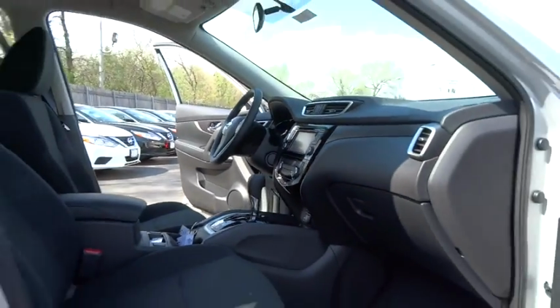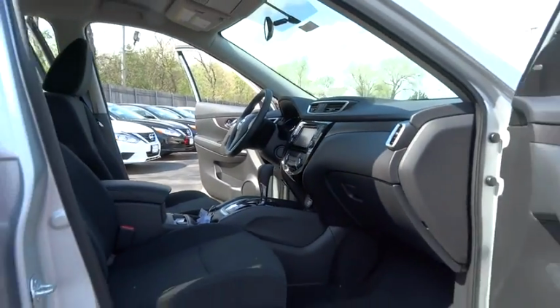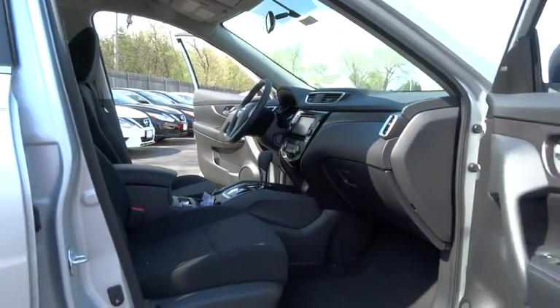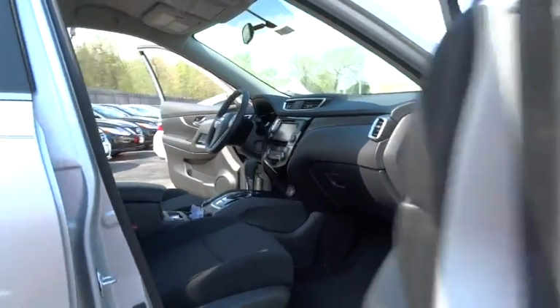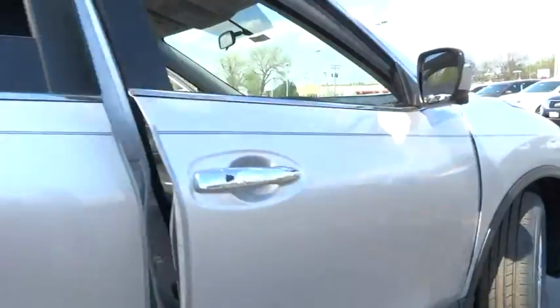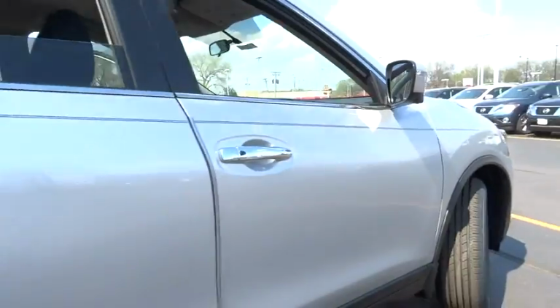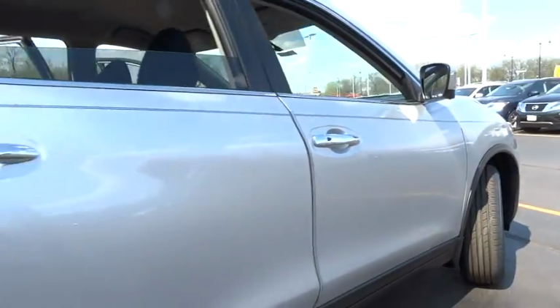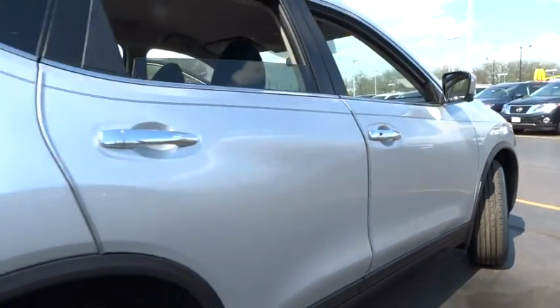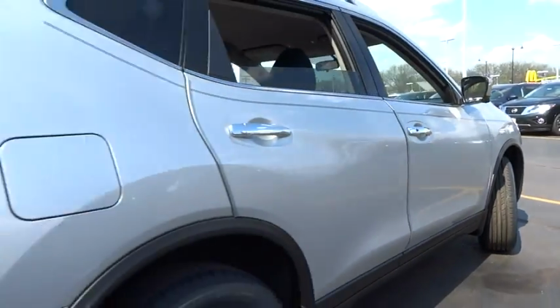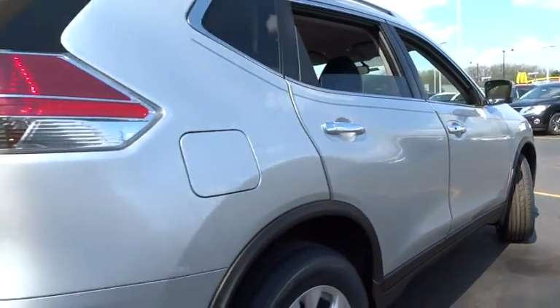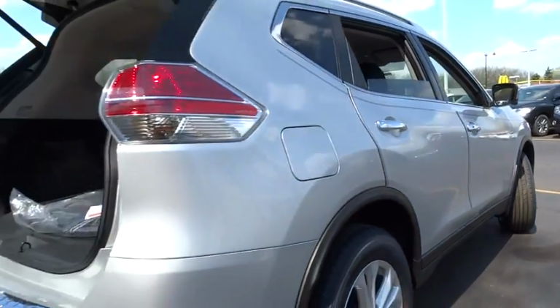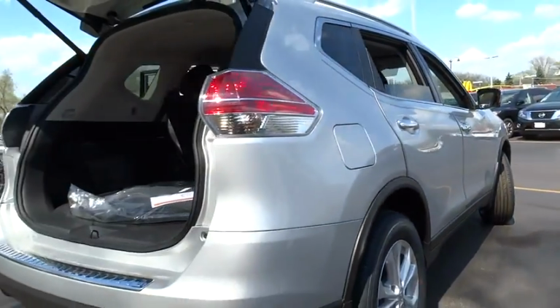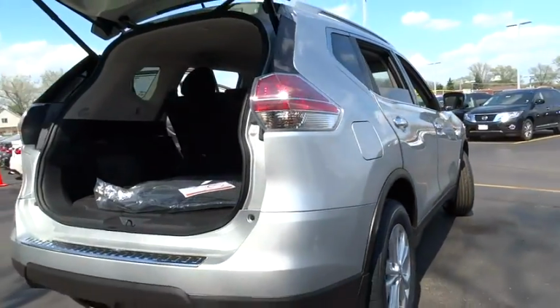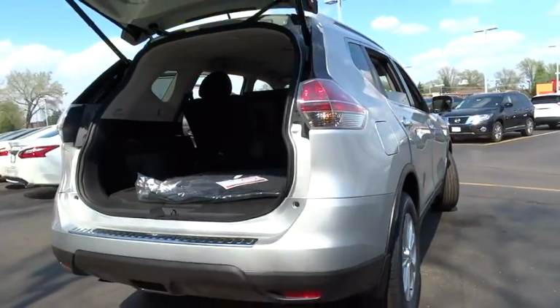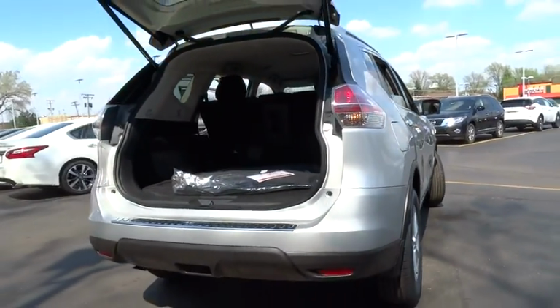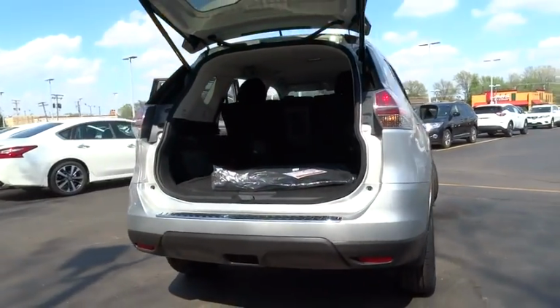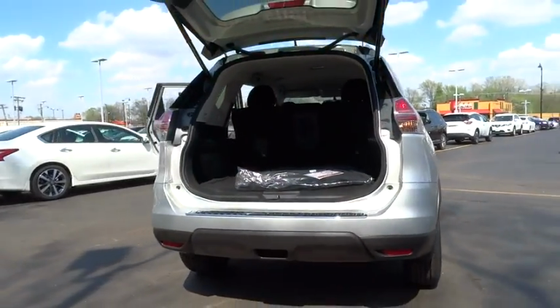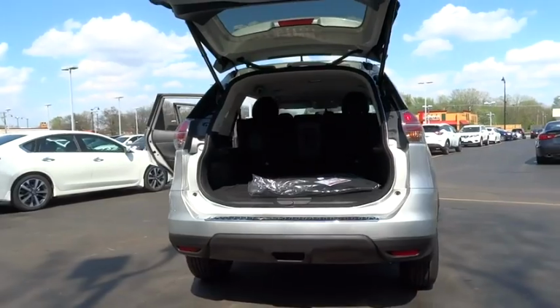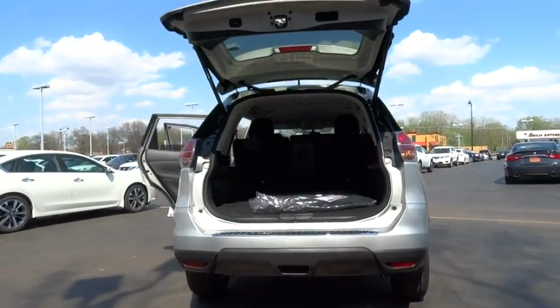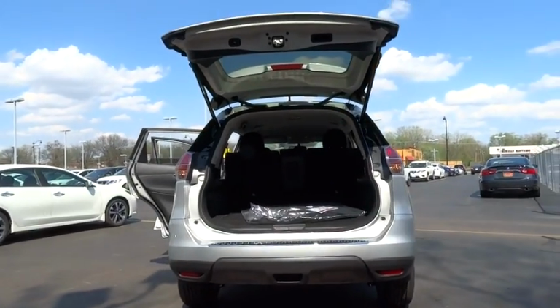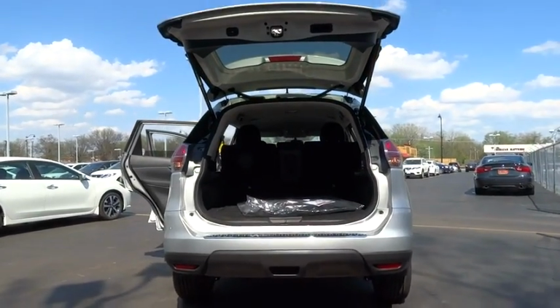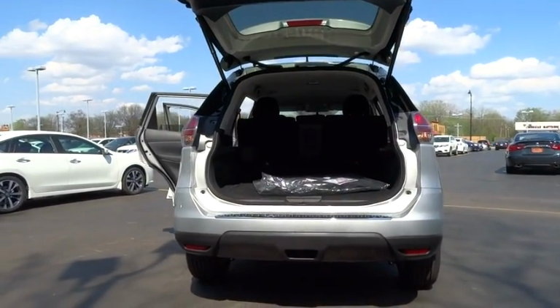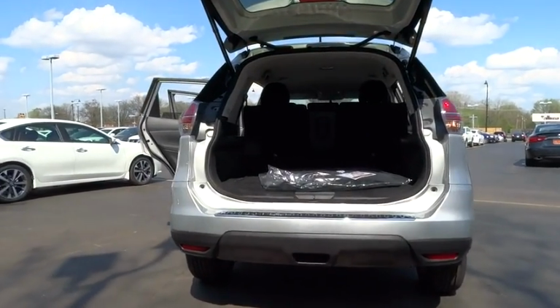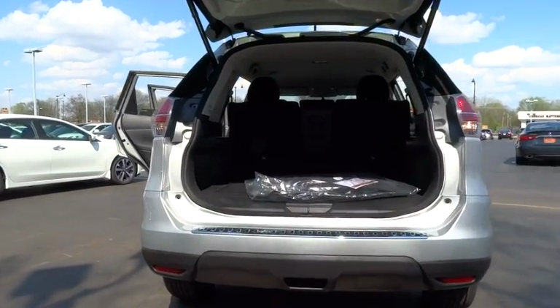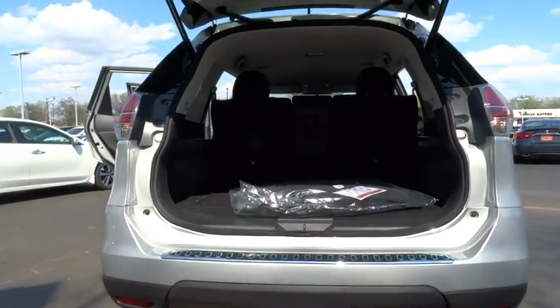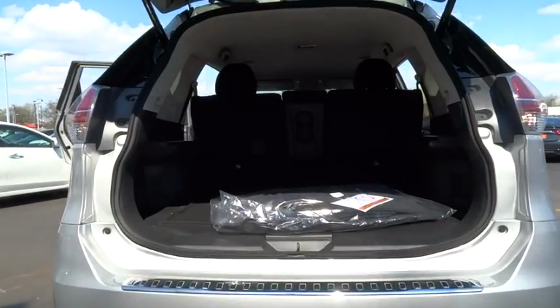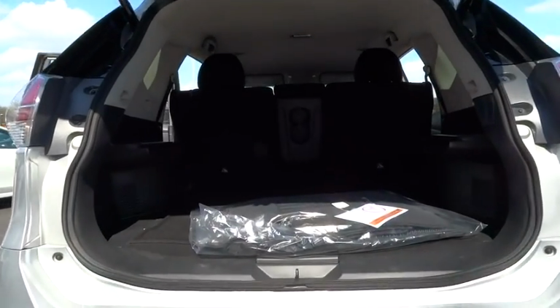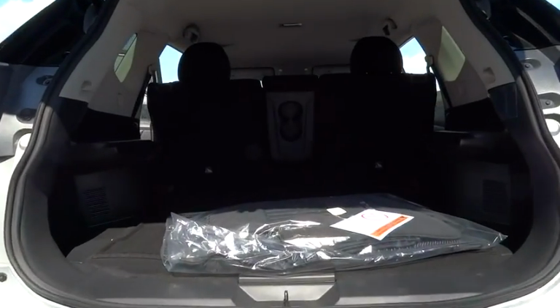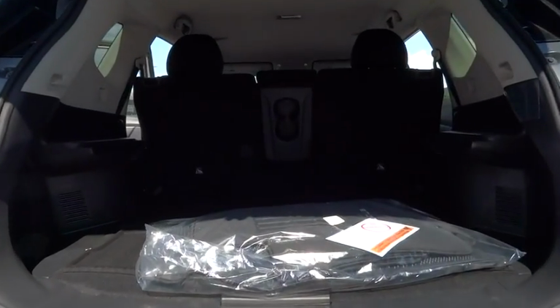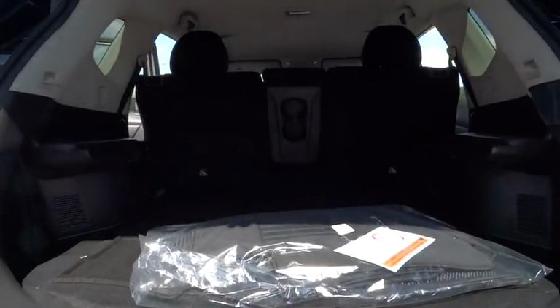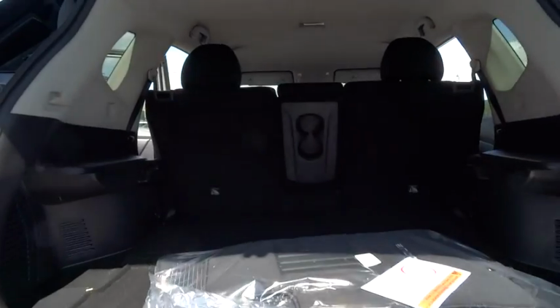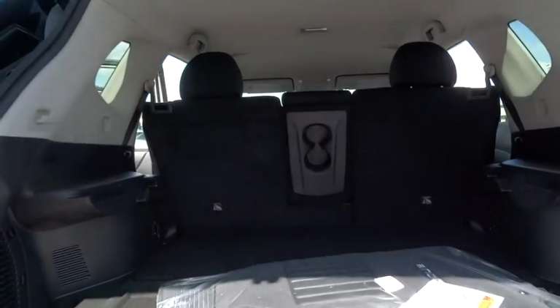Here are some of this vehicle's great options: stability control, keyless entry, steering wheel audio controls, traction control, all-wheel drive, backup camera, anti-lock braking system, Bluetooth, adjustable steering wheel.